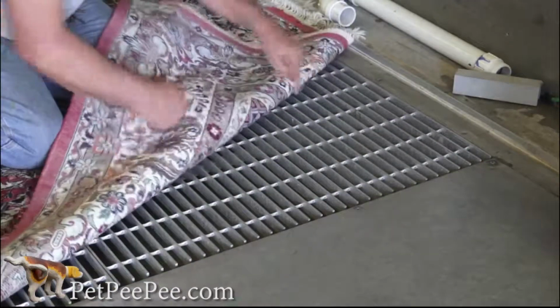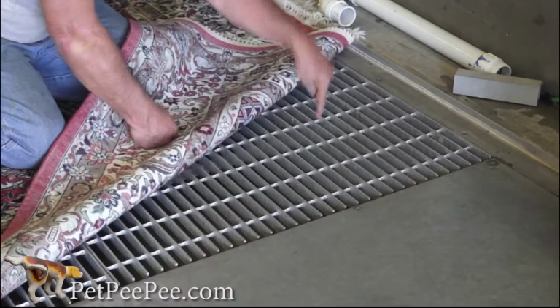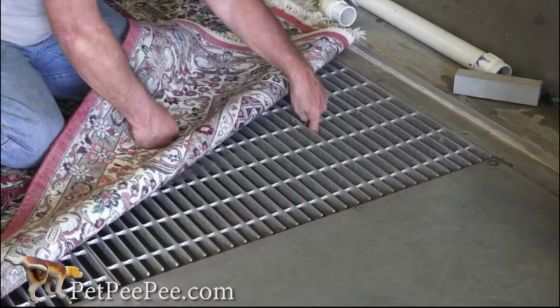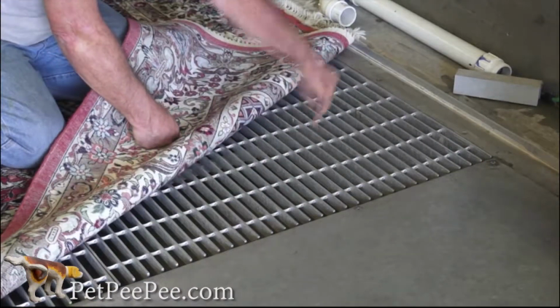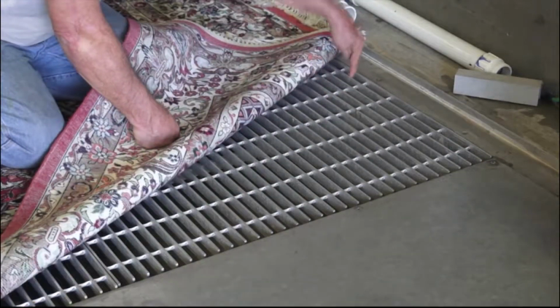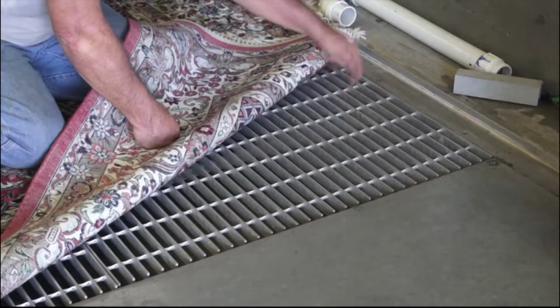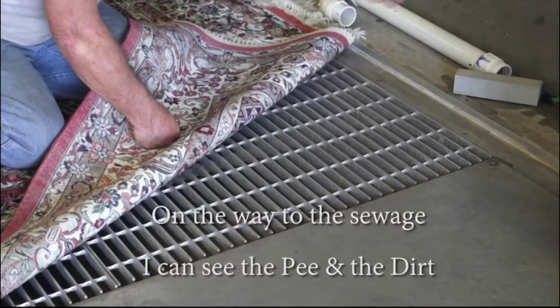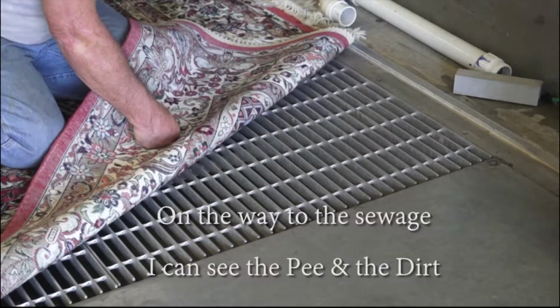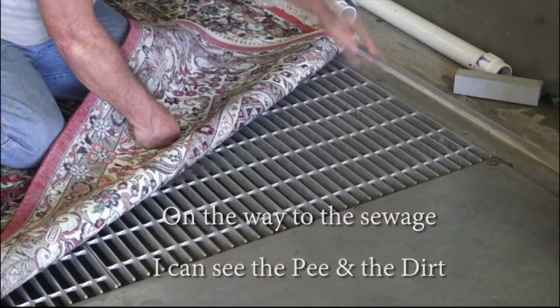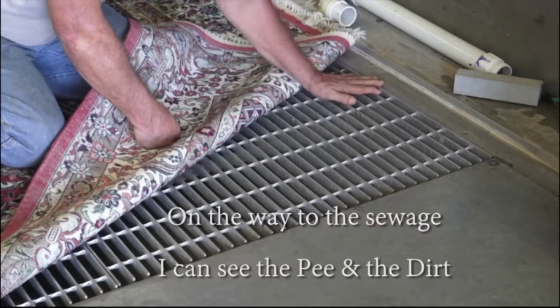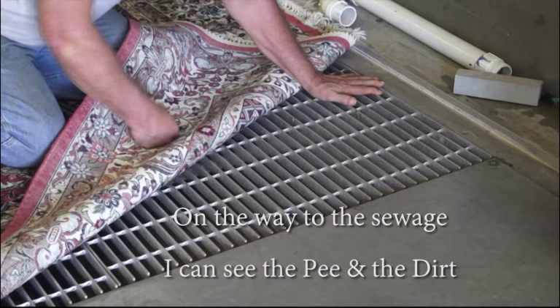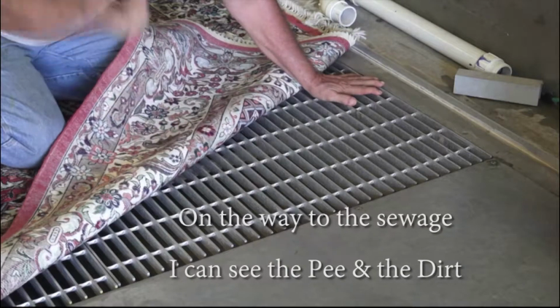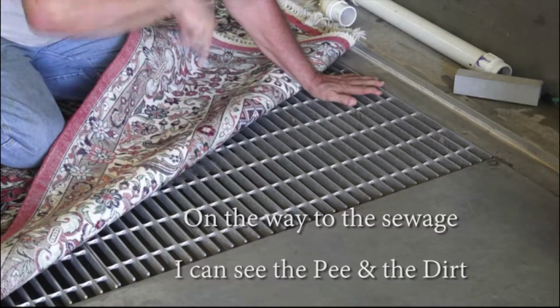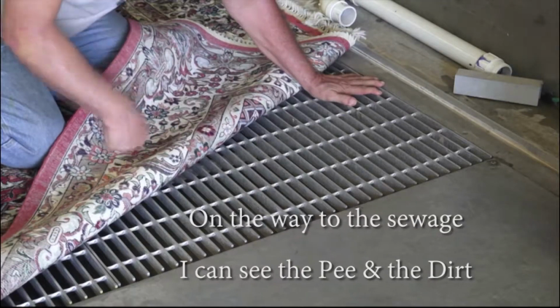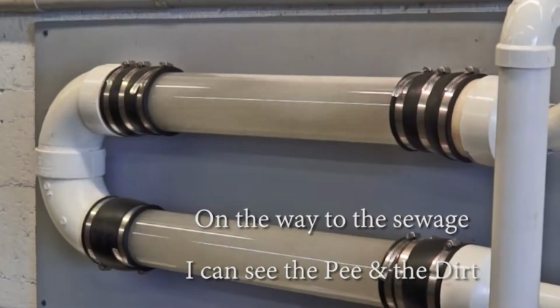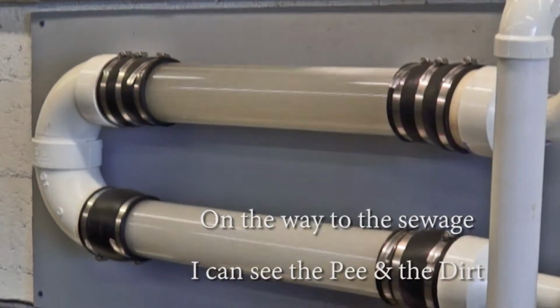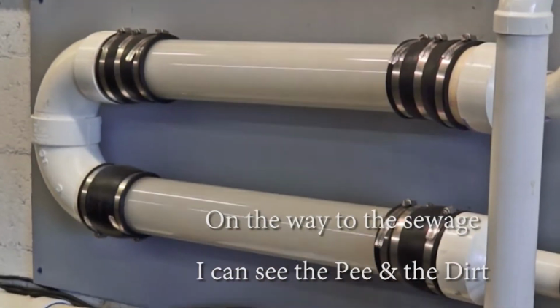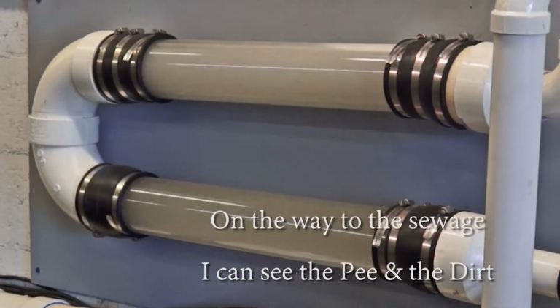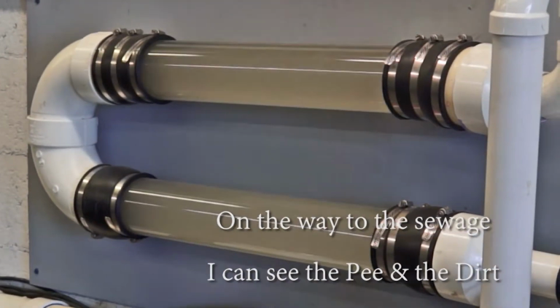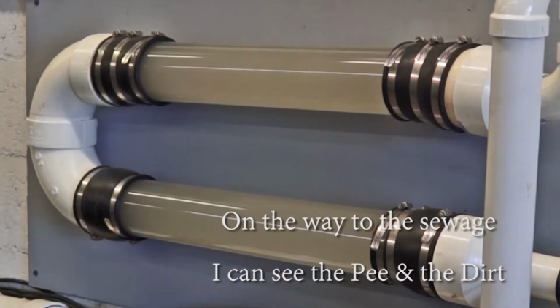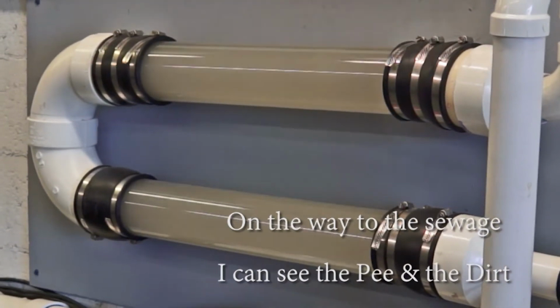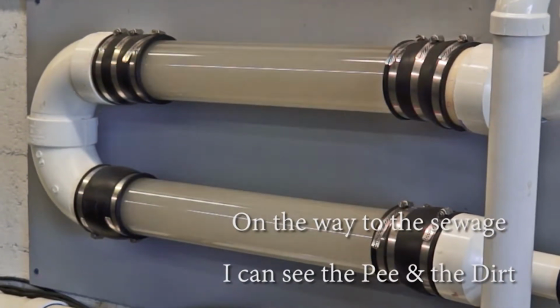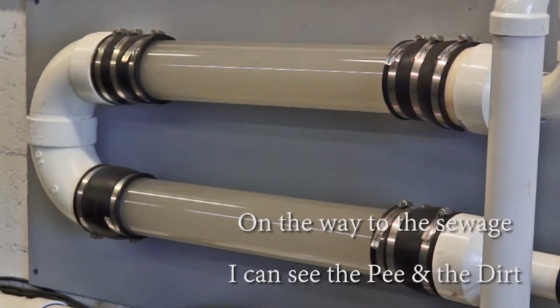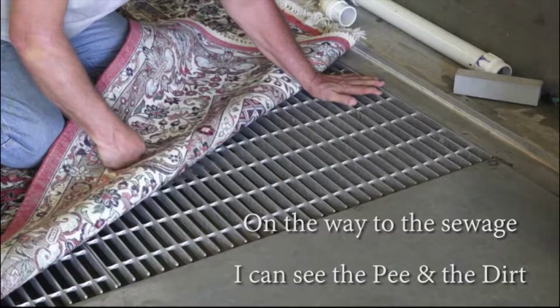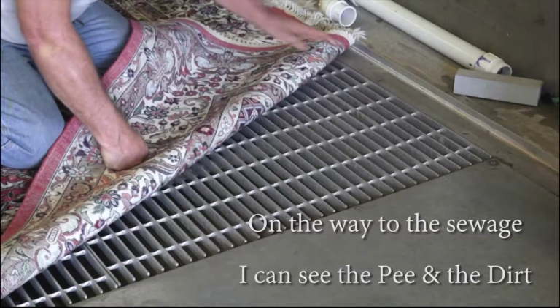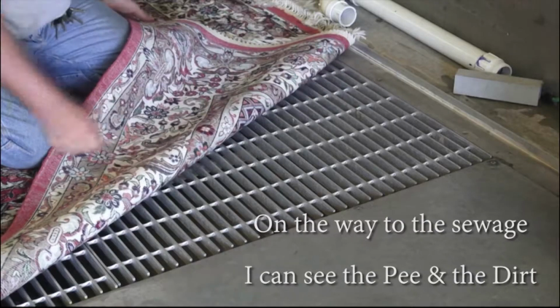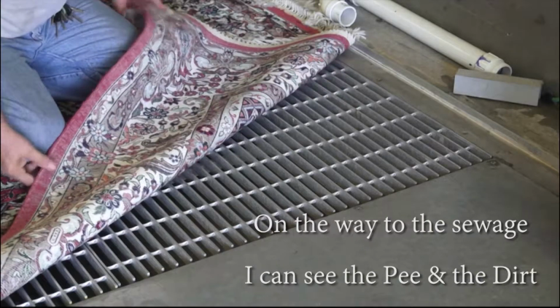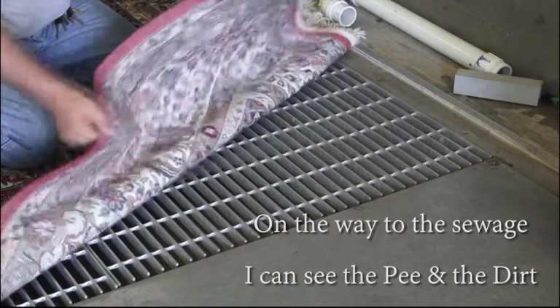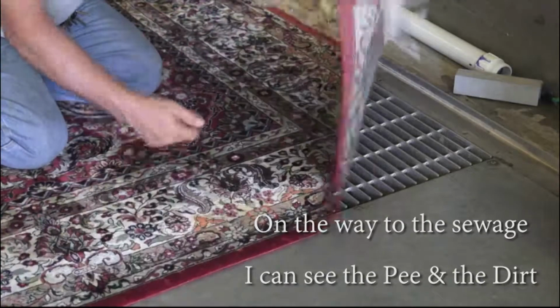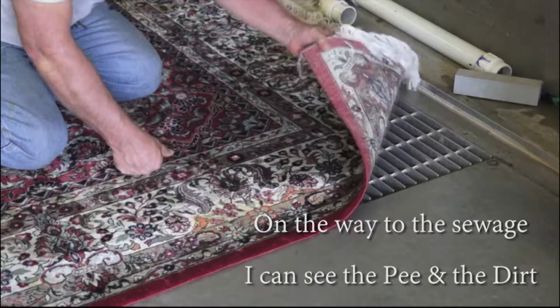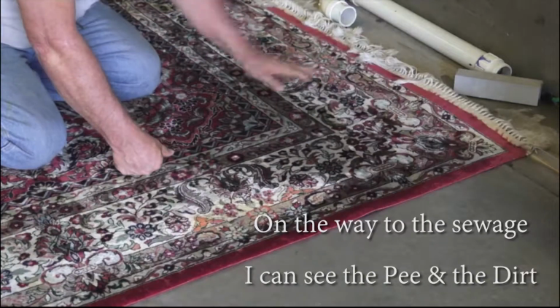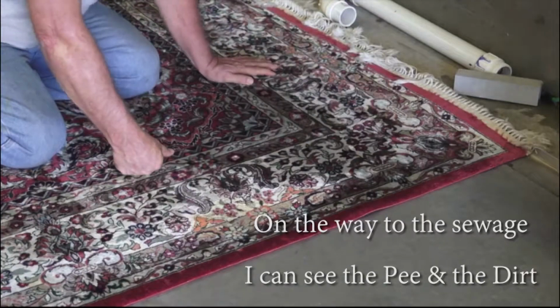It will go through here, go through the pipe, straight to the sewage. This process repeats itself many times. And of course I'm using an organic cleaning product from the Dead Sea.